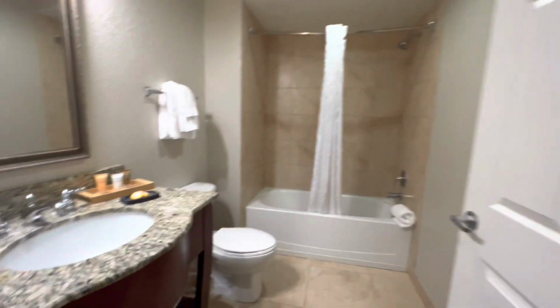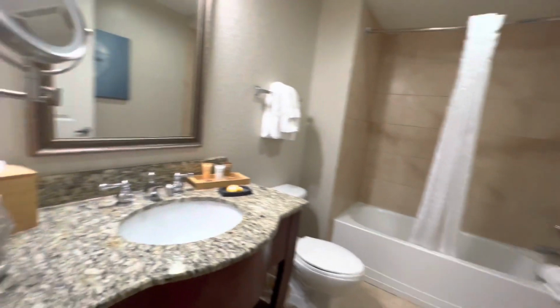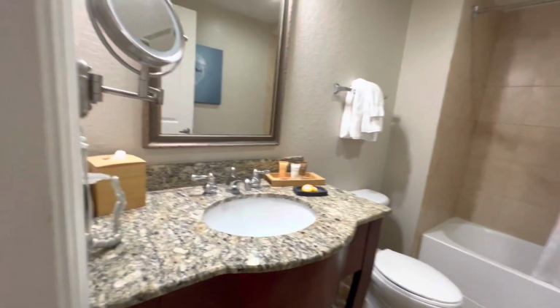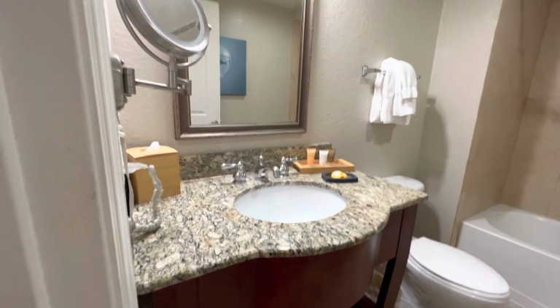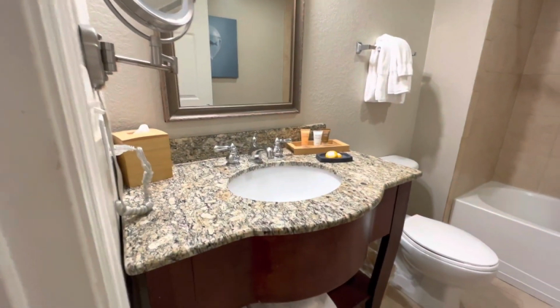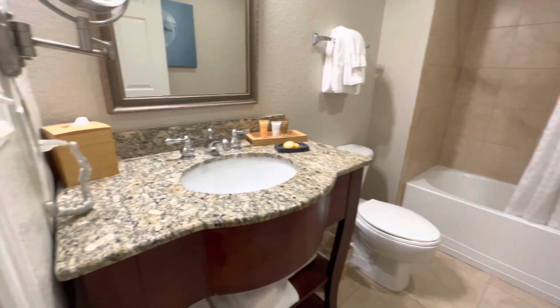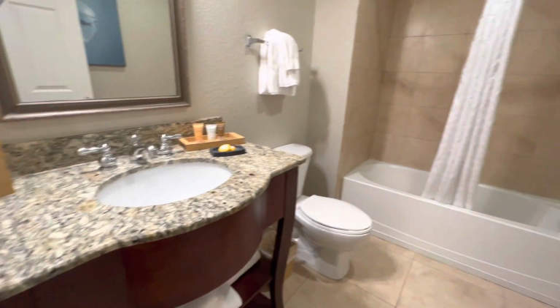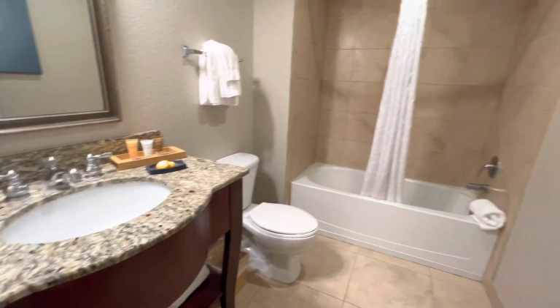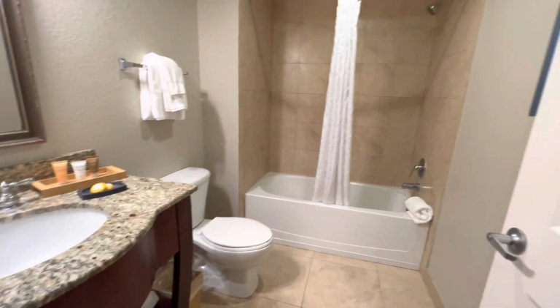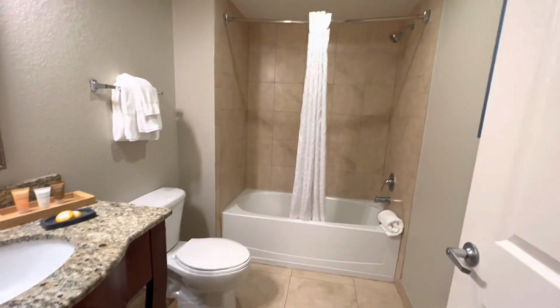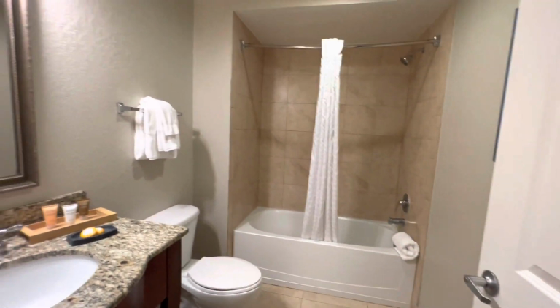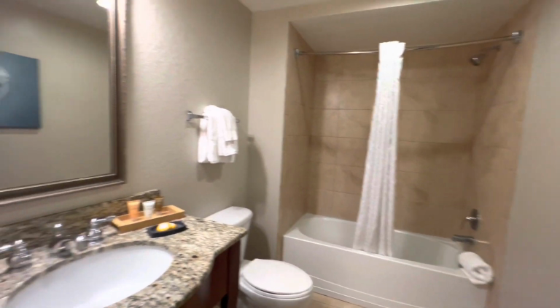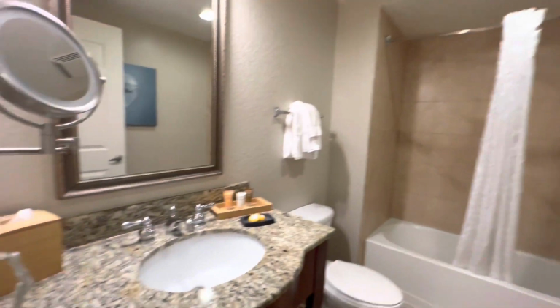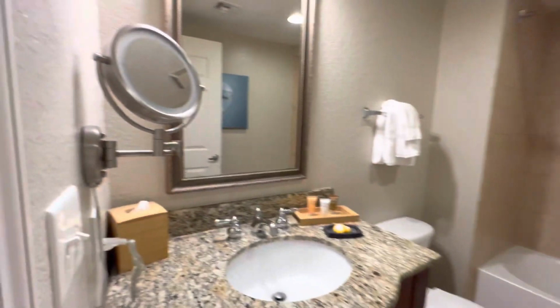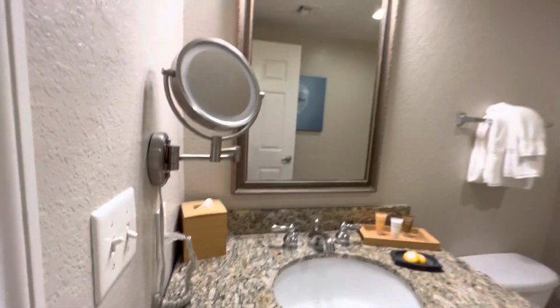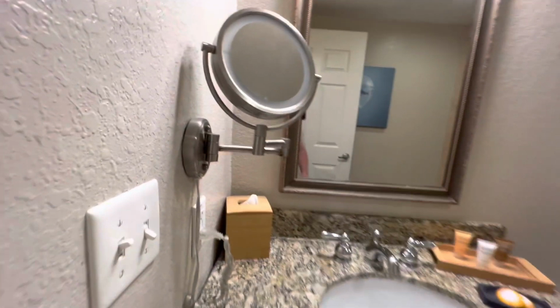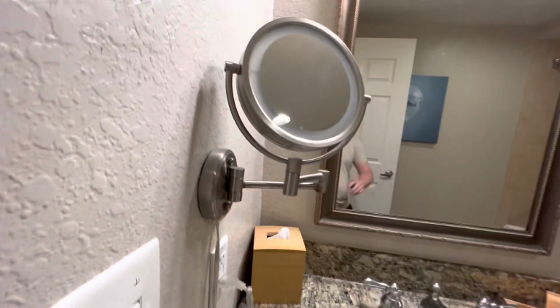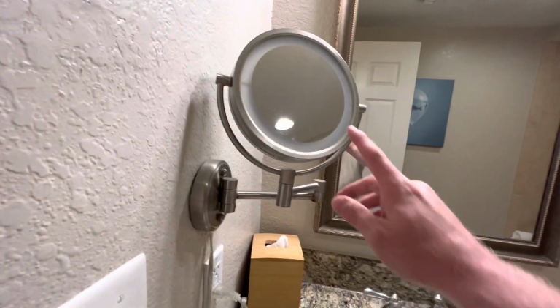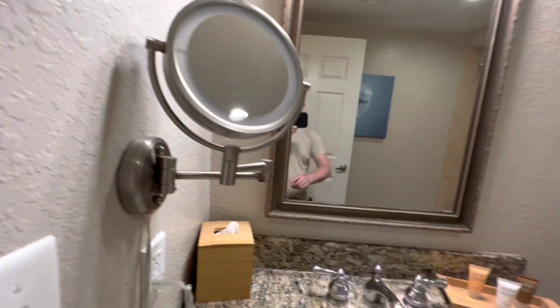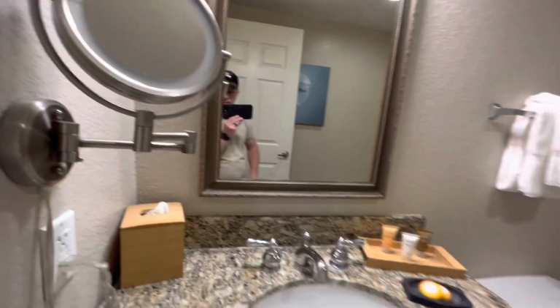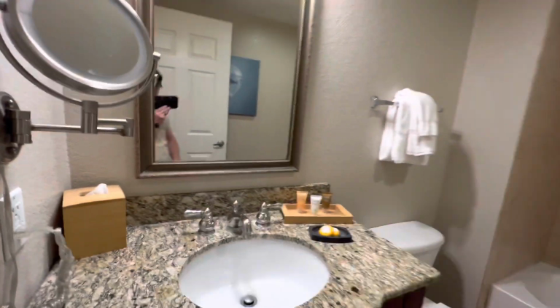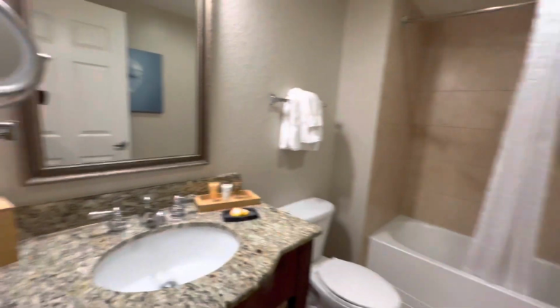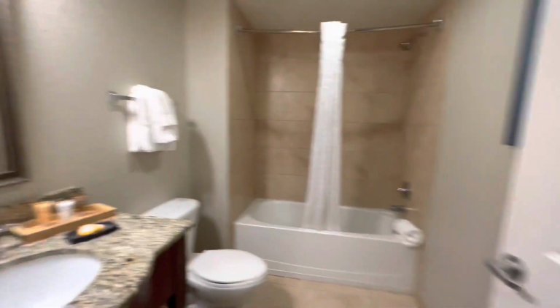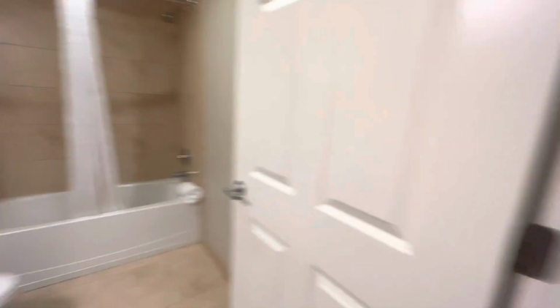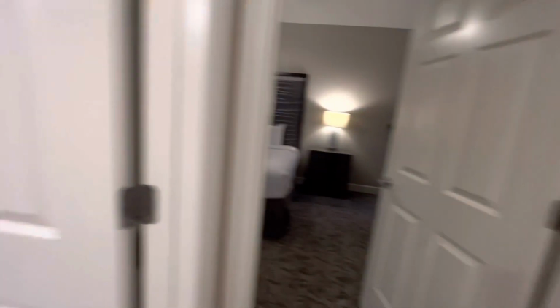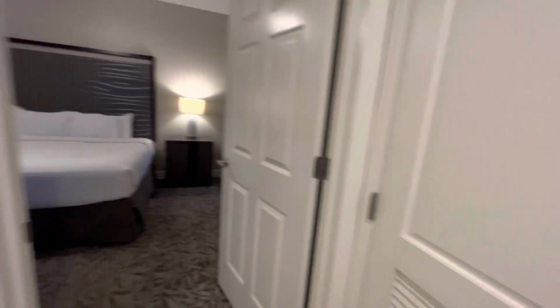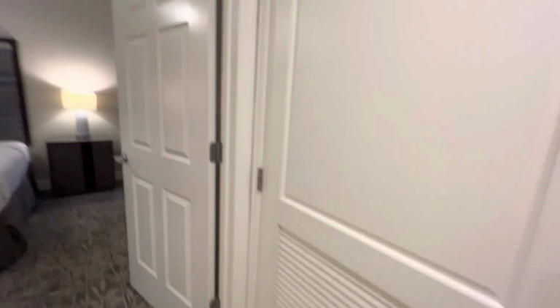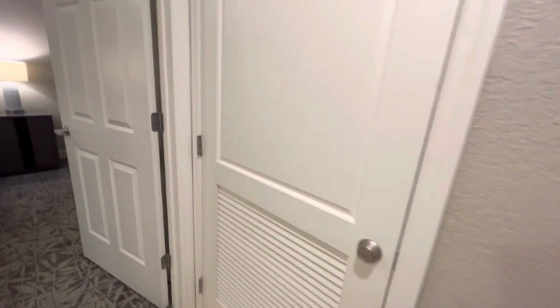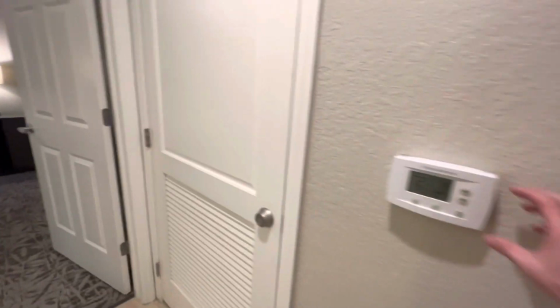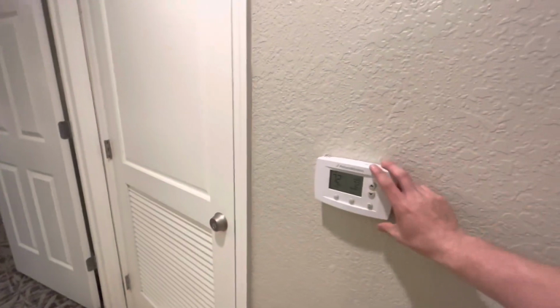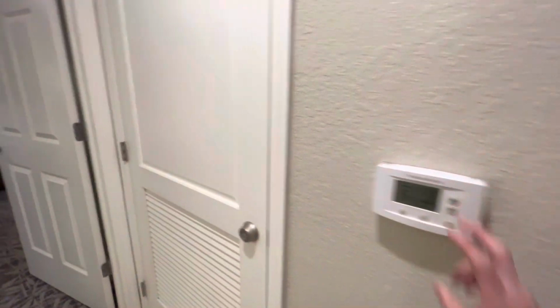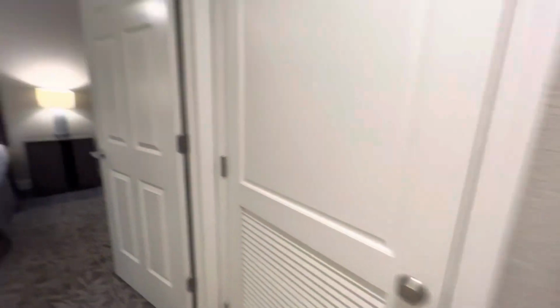First bathroom. Pretty cool. Nice deep tub. You got a makeup mirror. Not bad. This door is locked and there is a thermostat here on the wall.